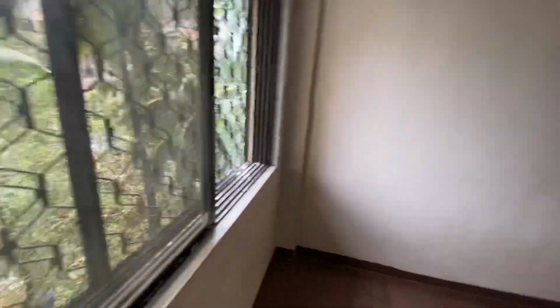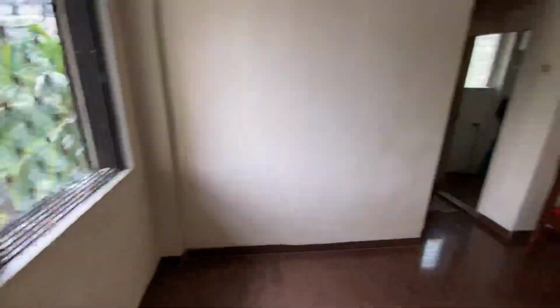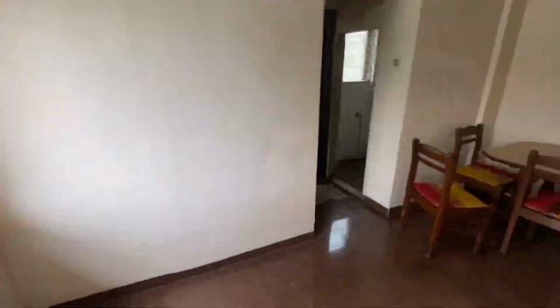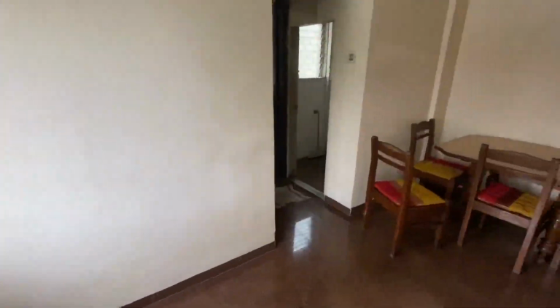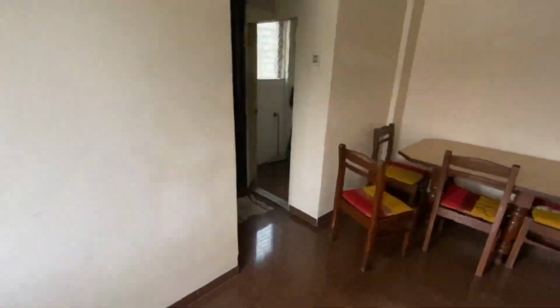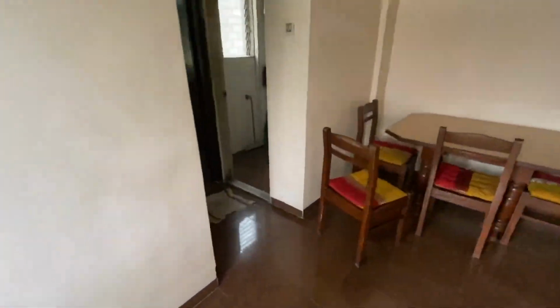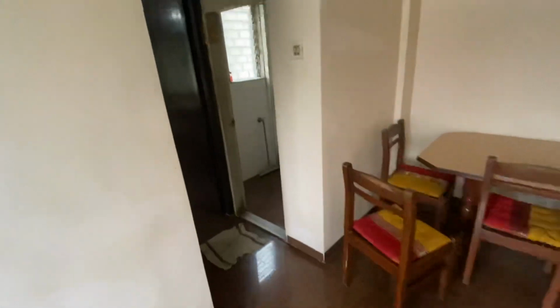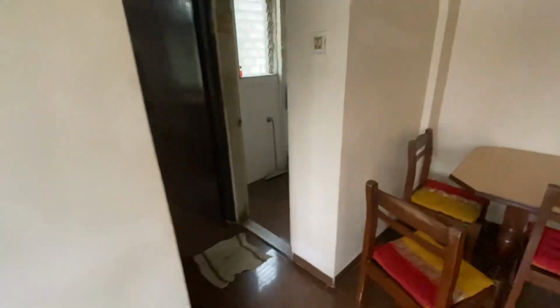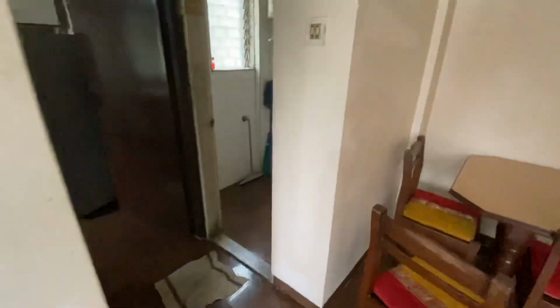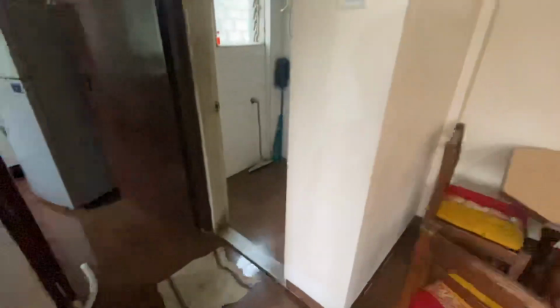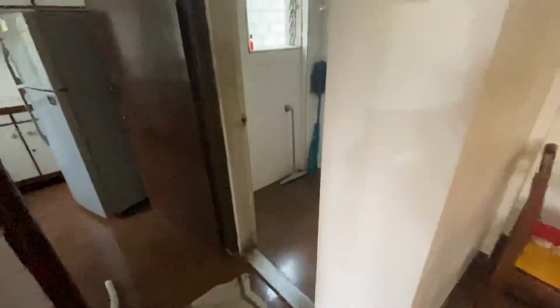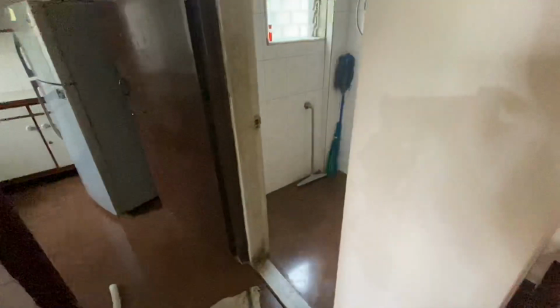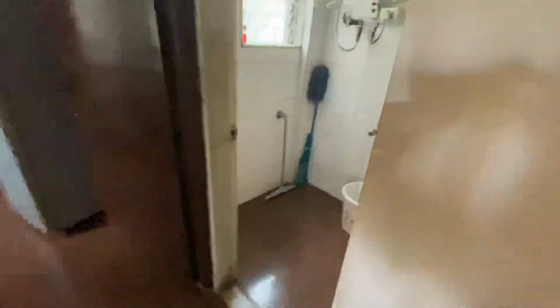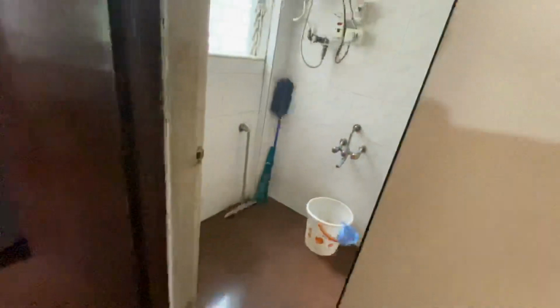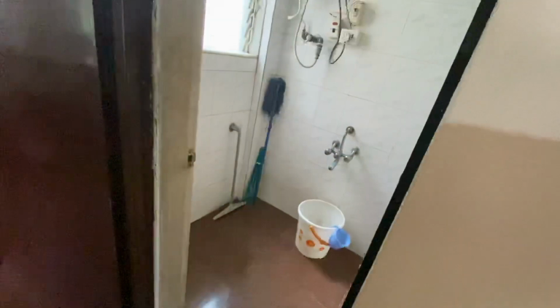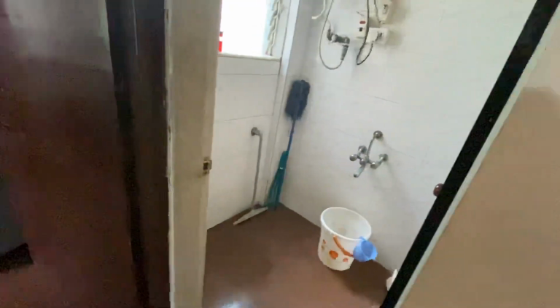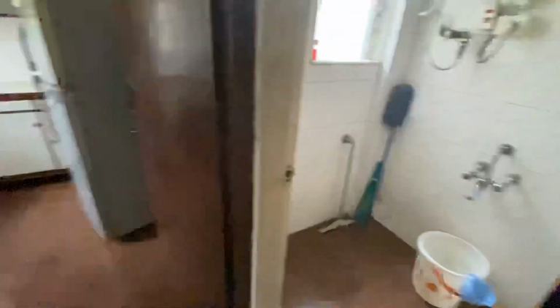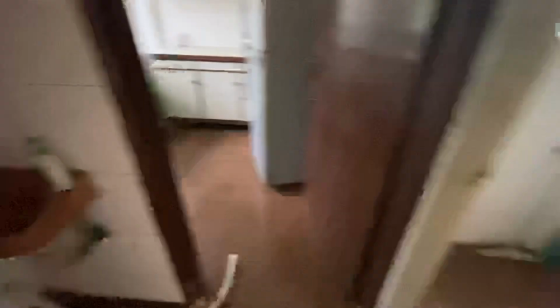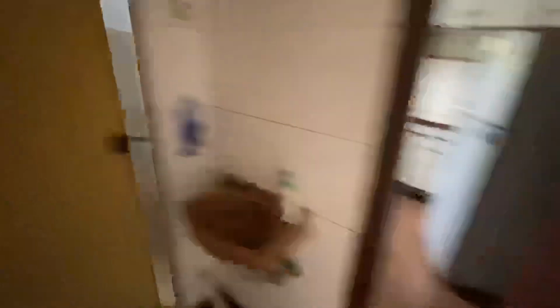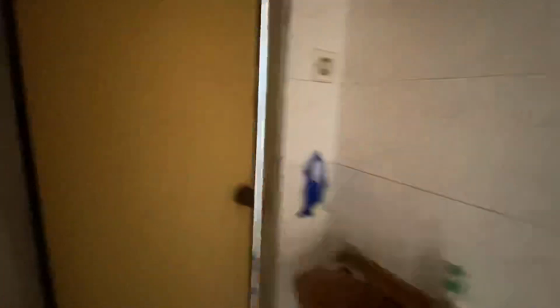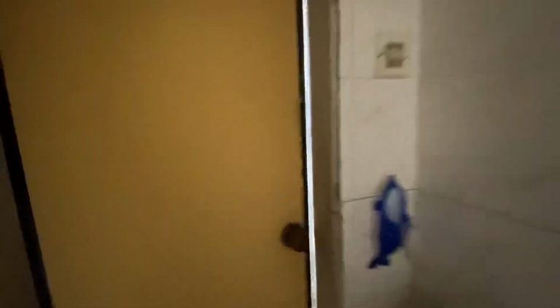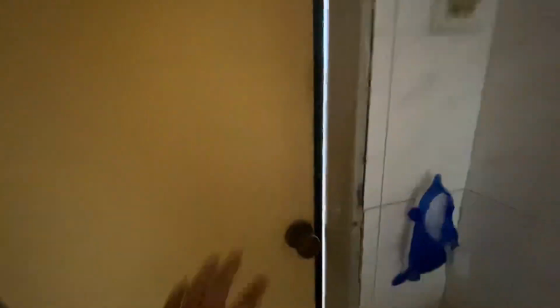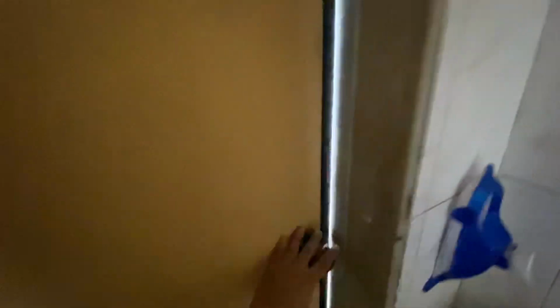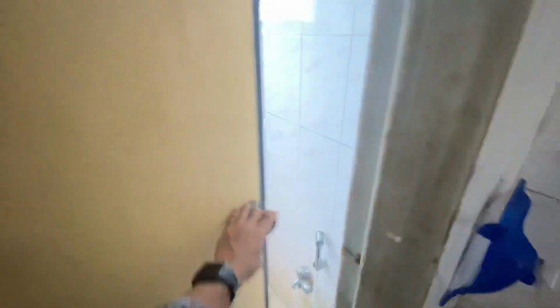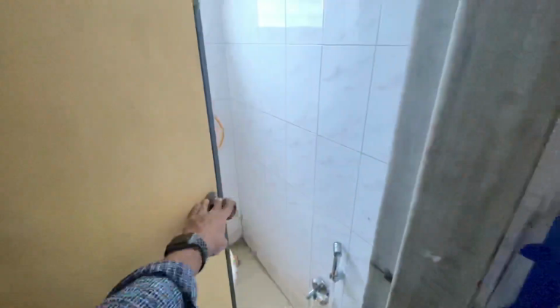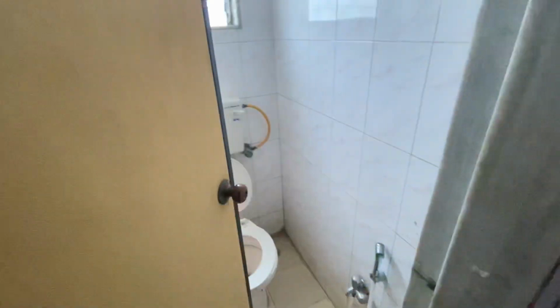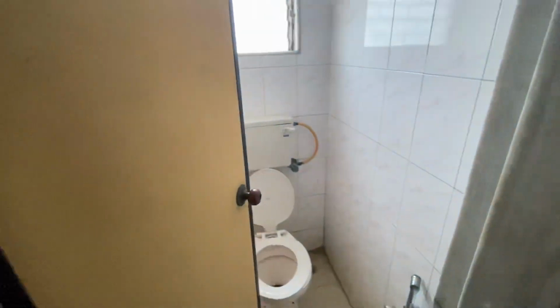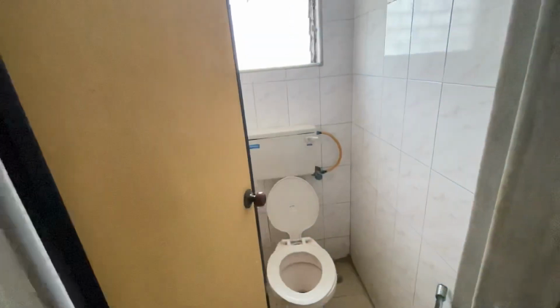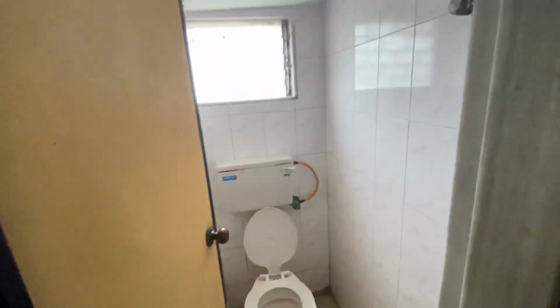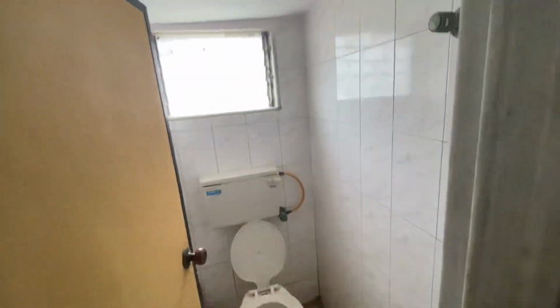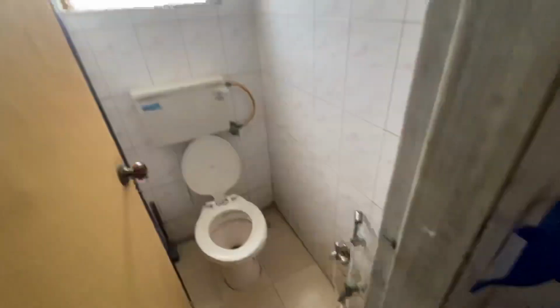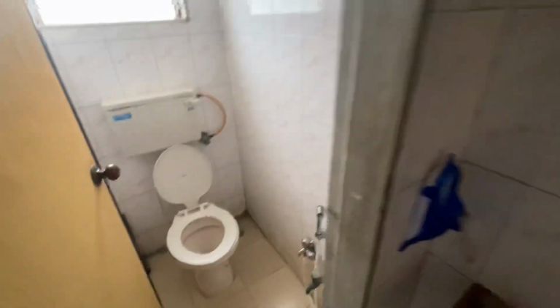Going further this side, there are two washrooms — a bathroom and a washroom. There's a lot of privacy also.